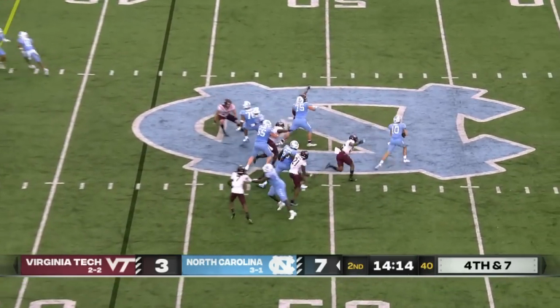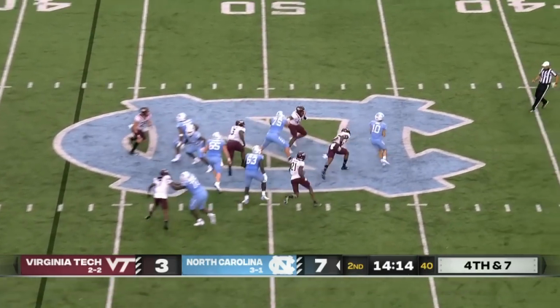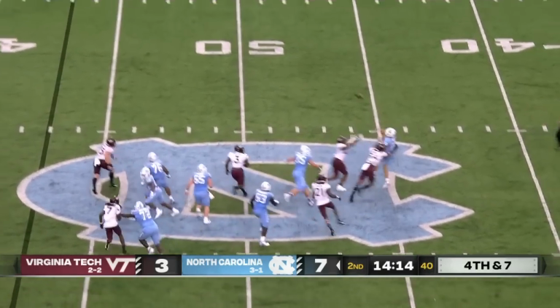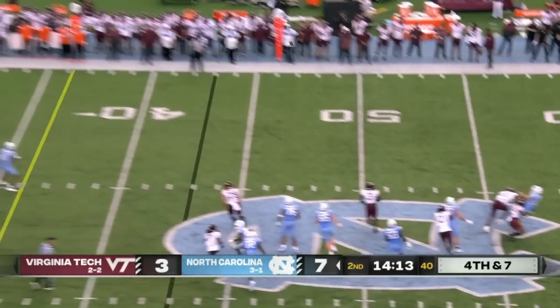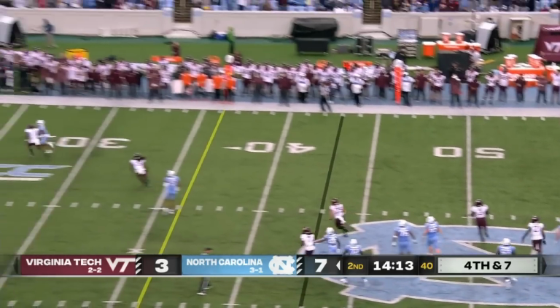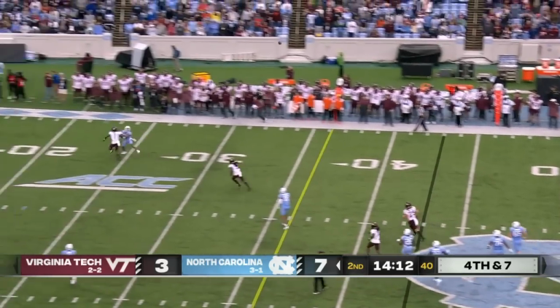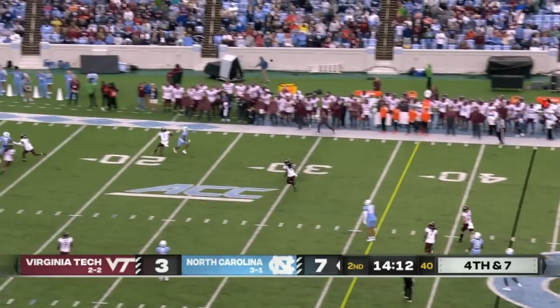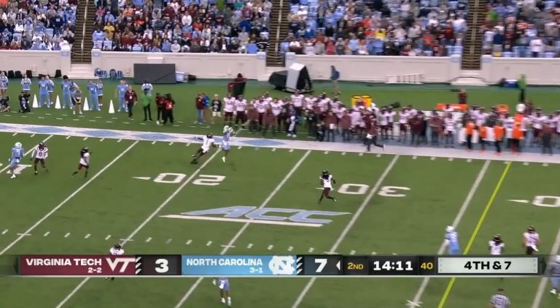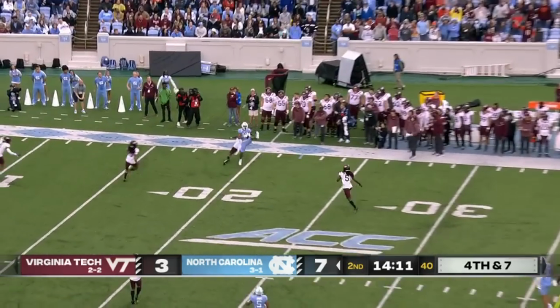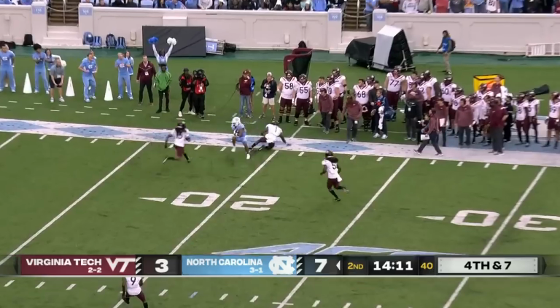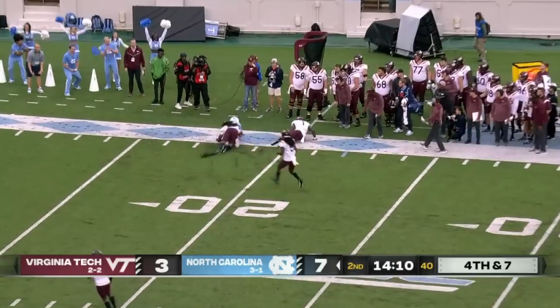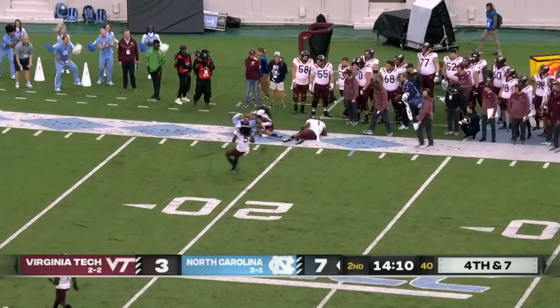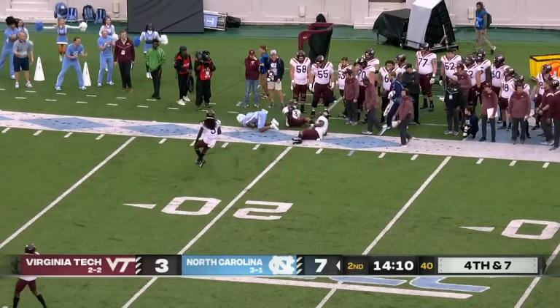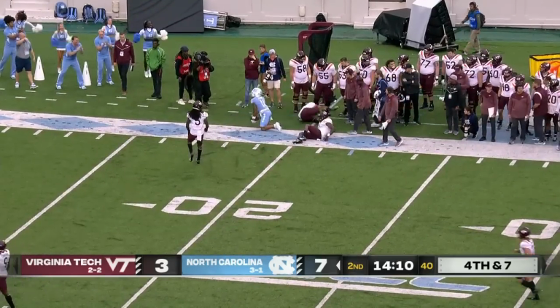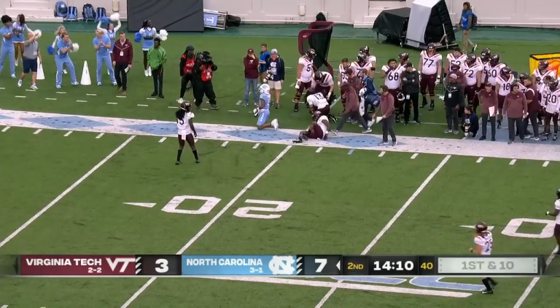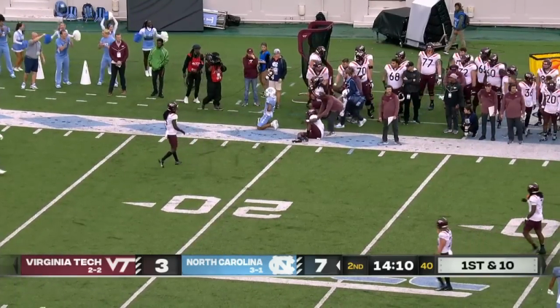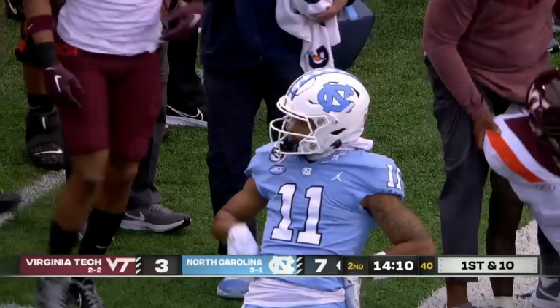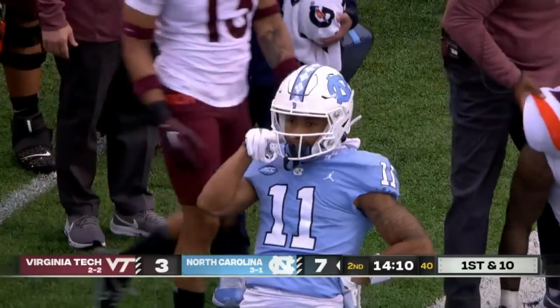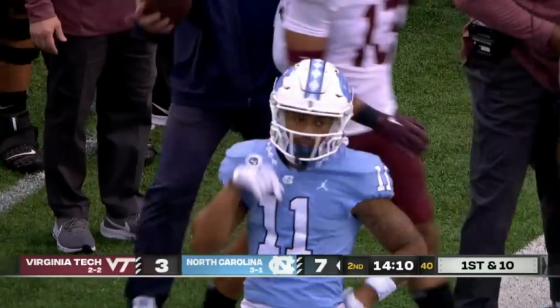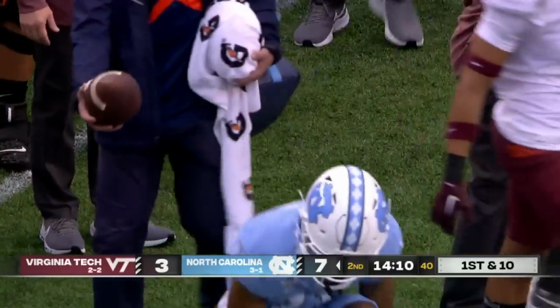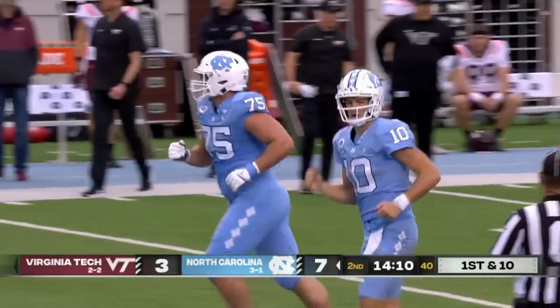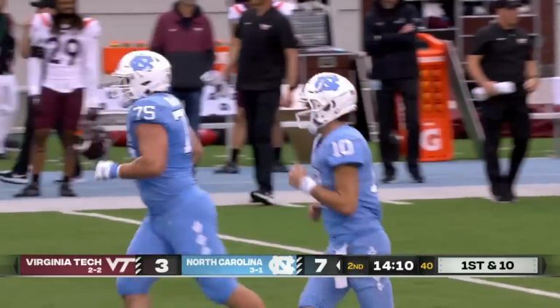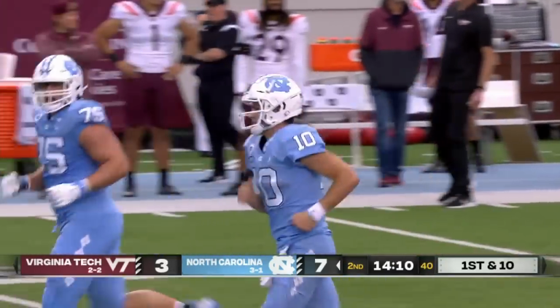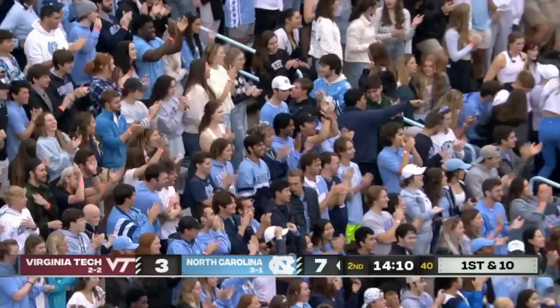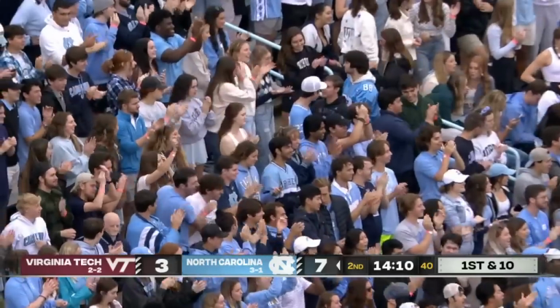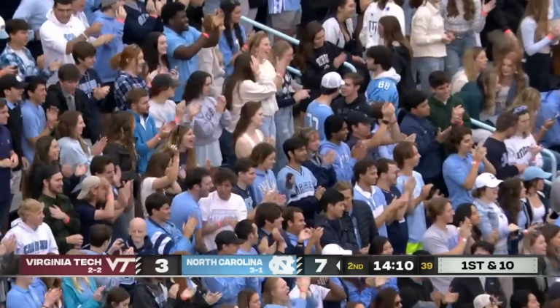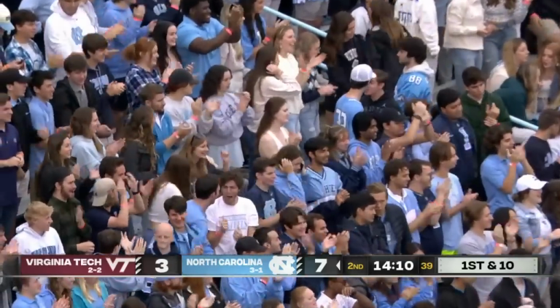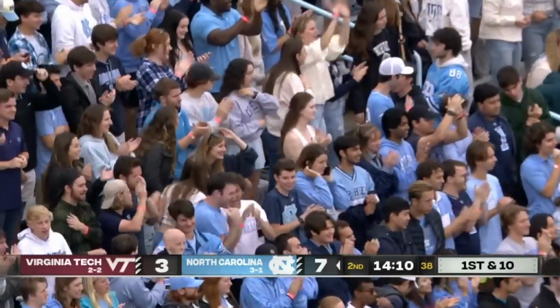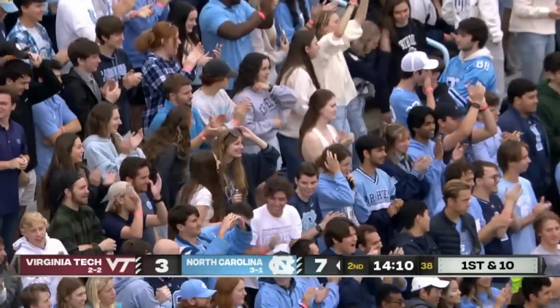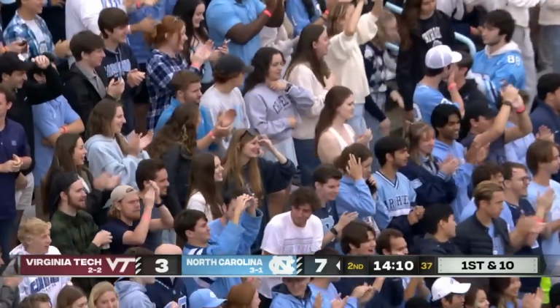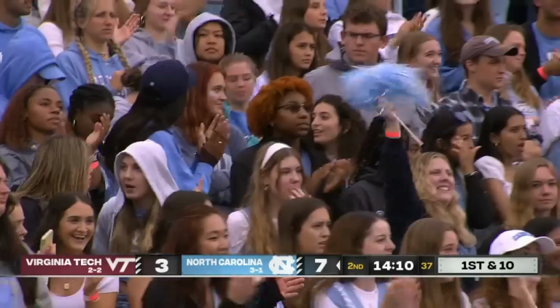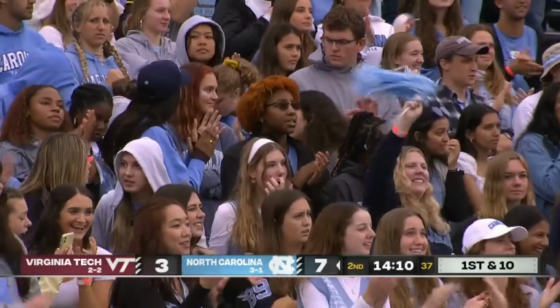Freshman on the run, puts it in the air, and this catch is going to be made down on the sideline by Downs, who turned to find it. And it's 25 yards and a first down for North Carolina.